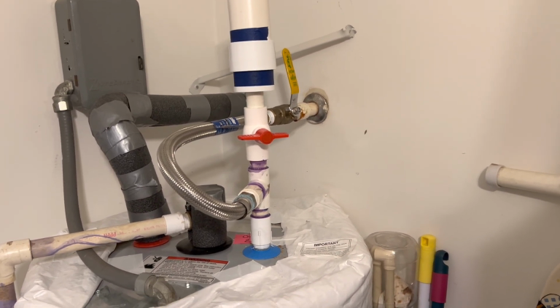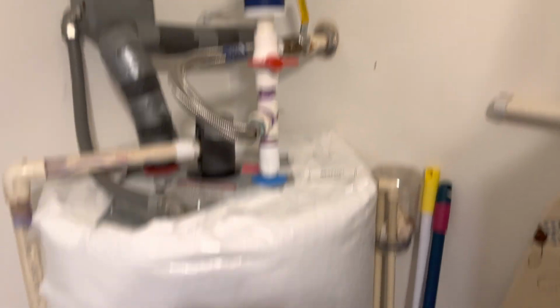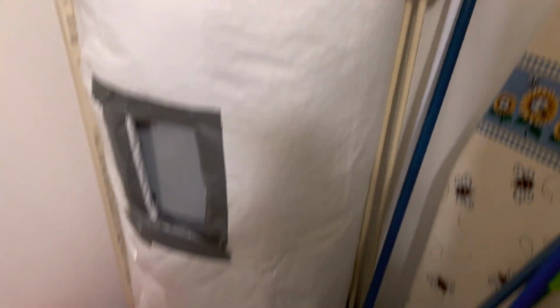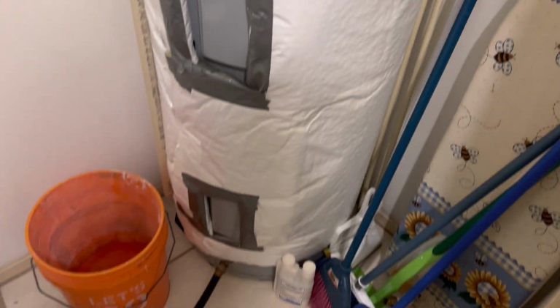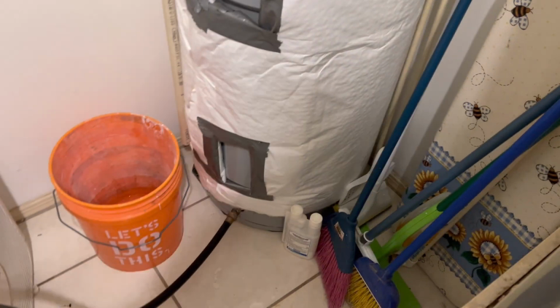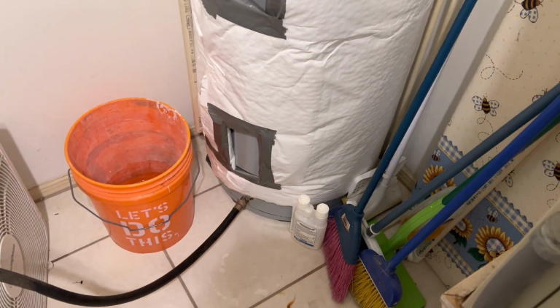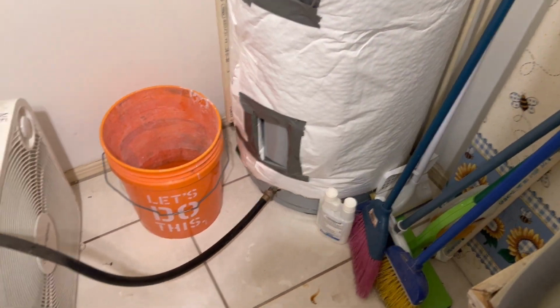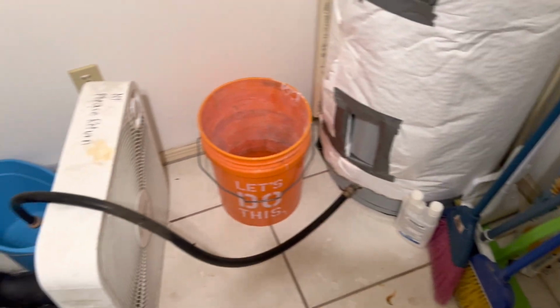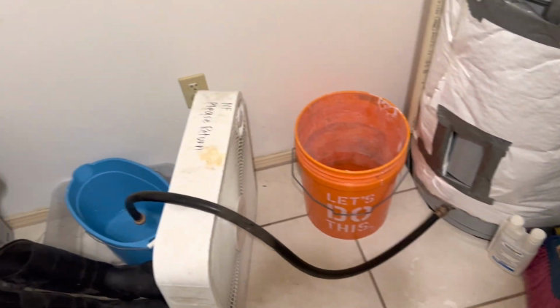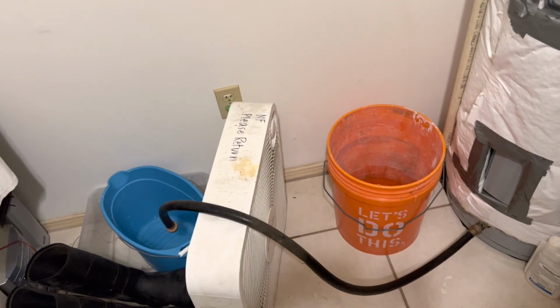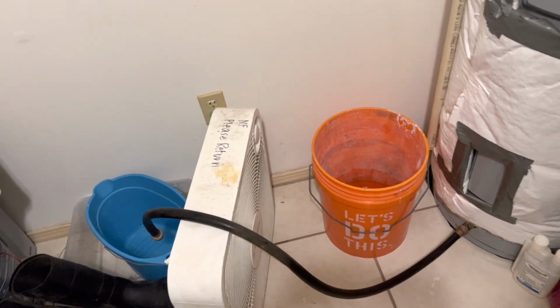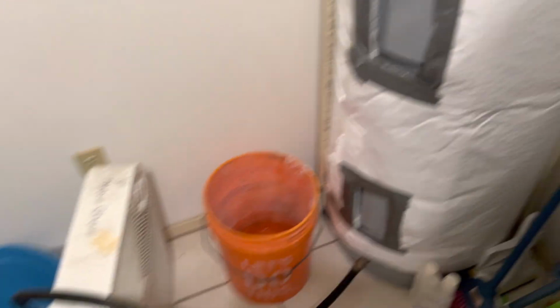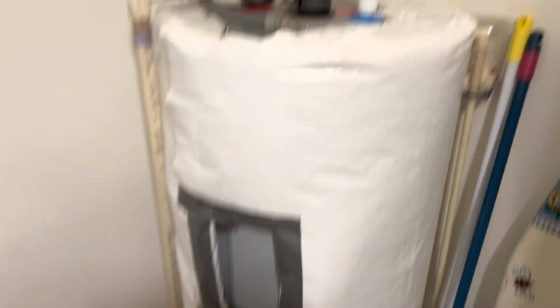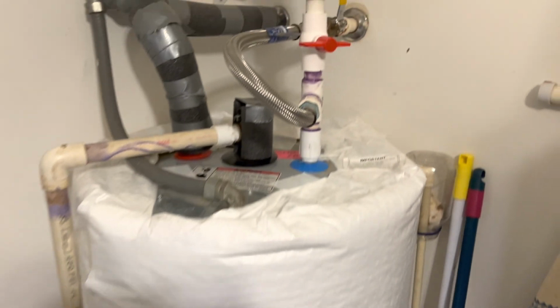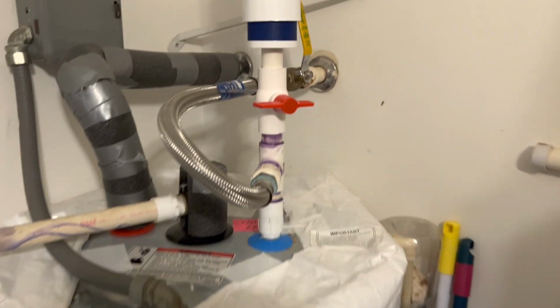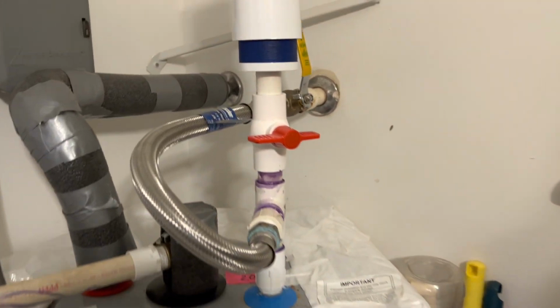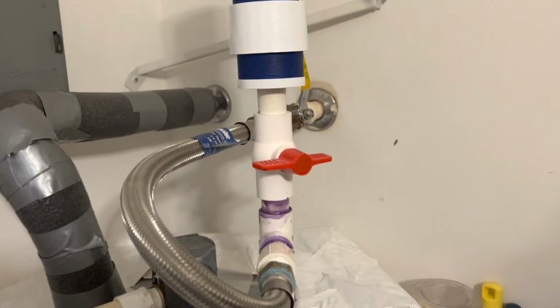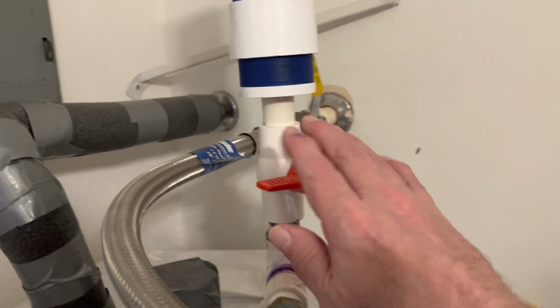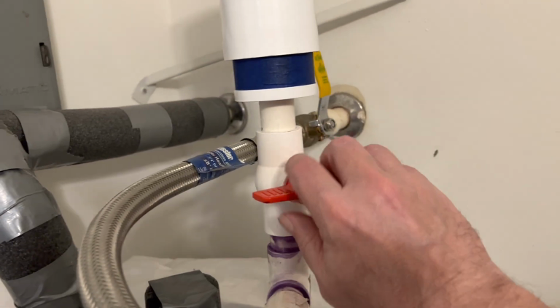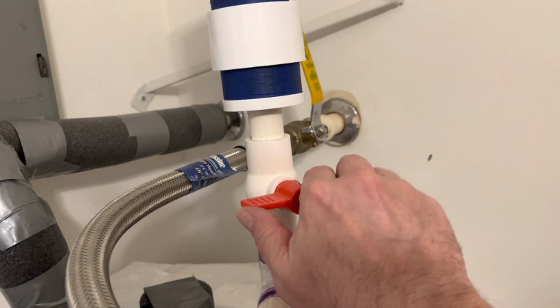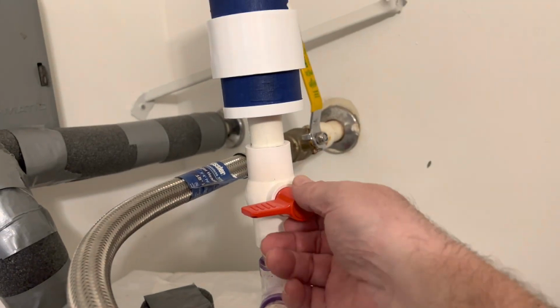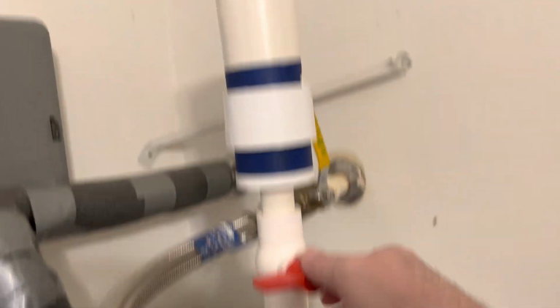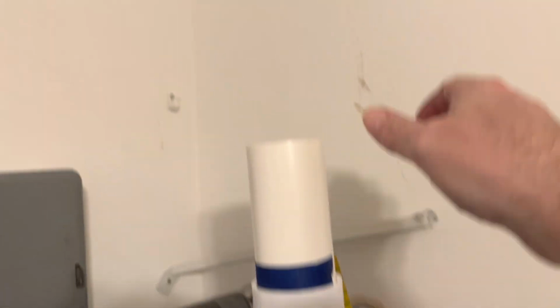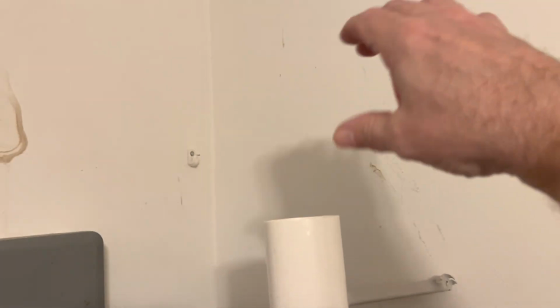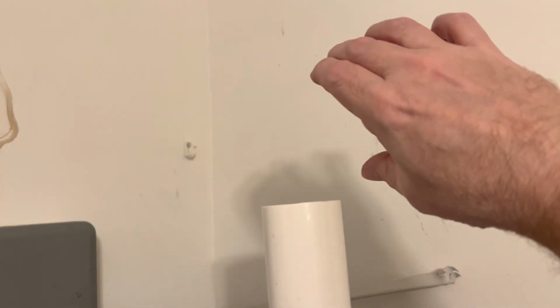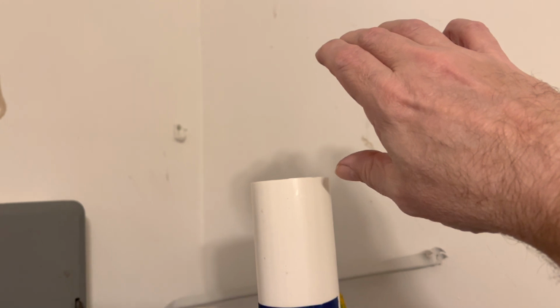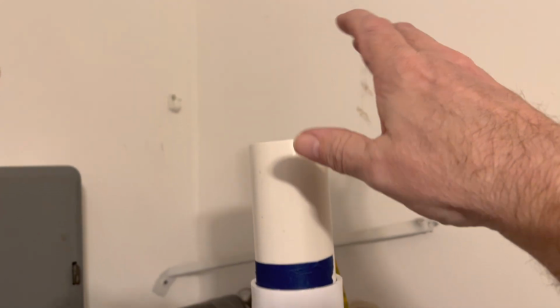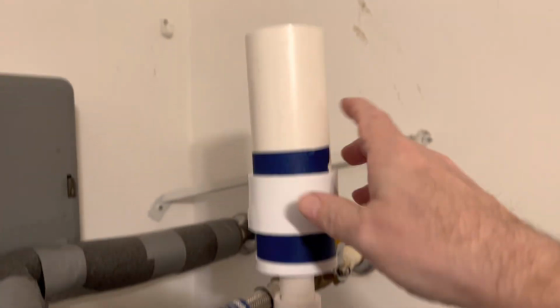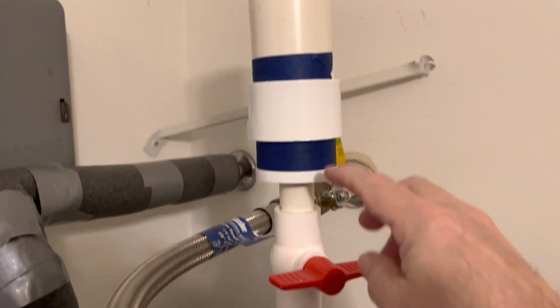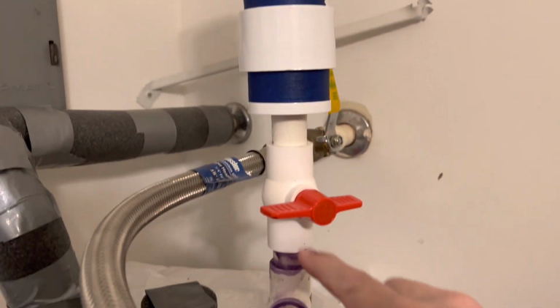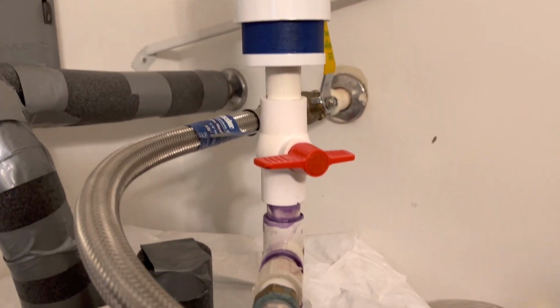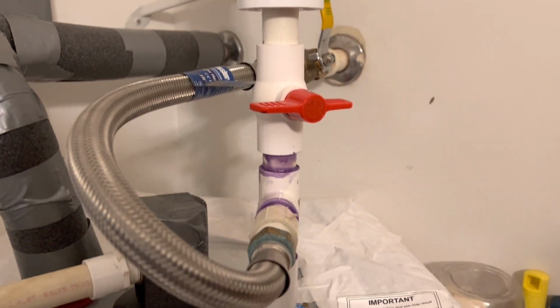Once you let the water out the bottom into your bucket, you have no pressure inside and you can open this valve and pour your chemical in, and it'll just drain right on in.